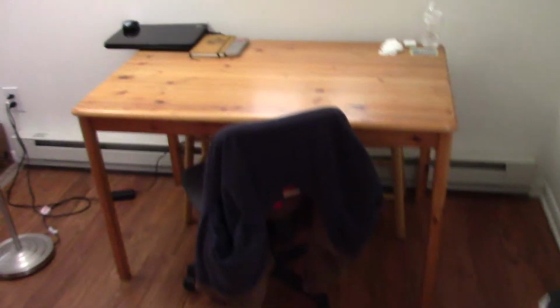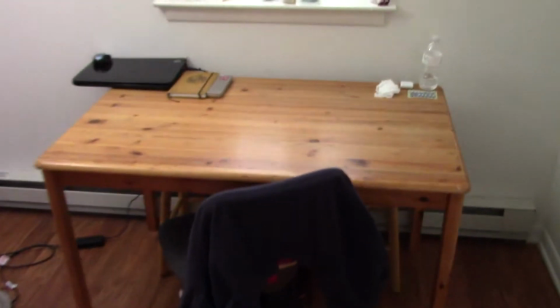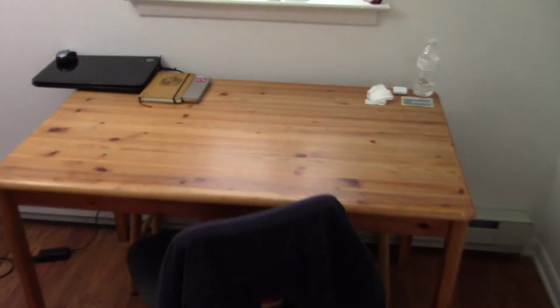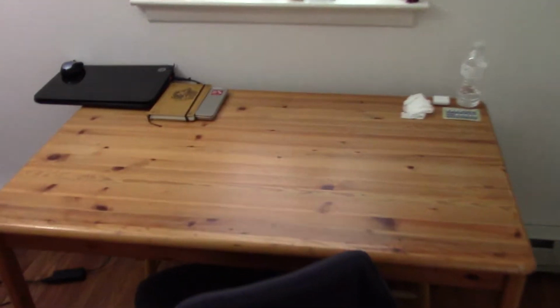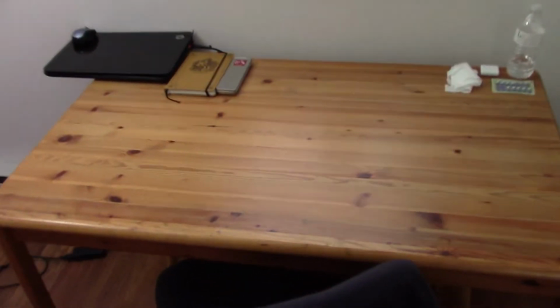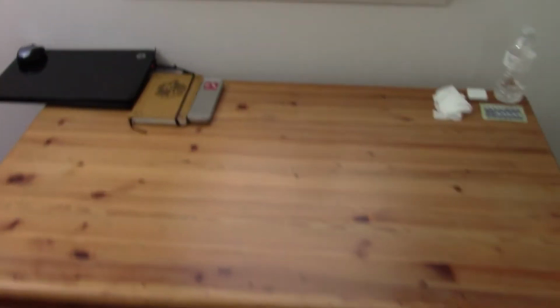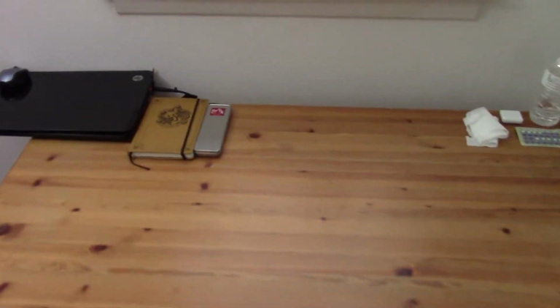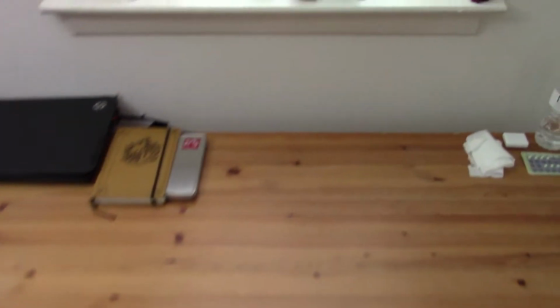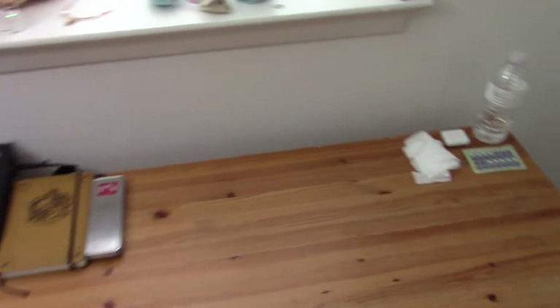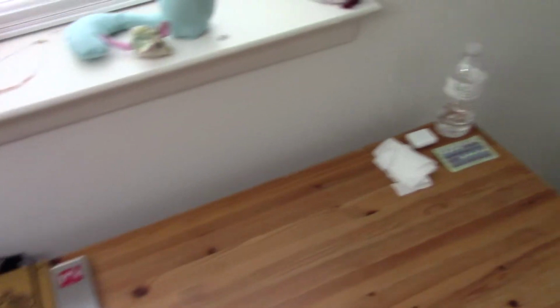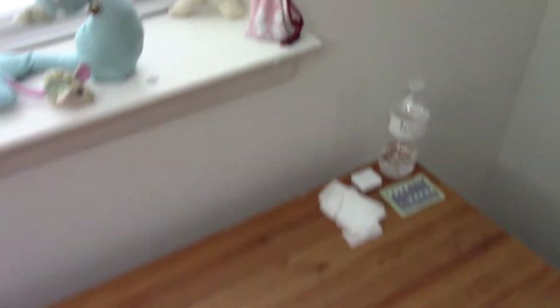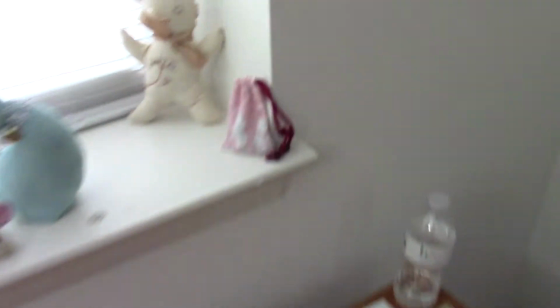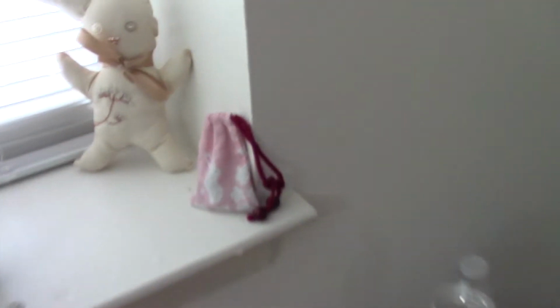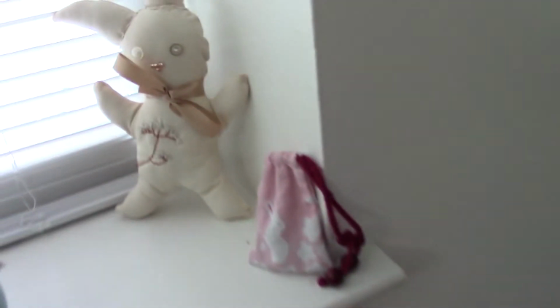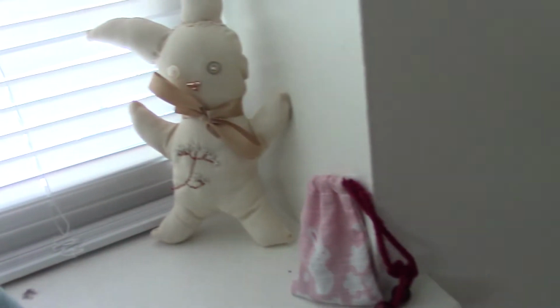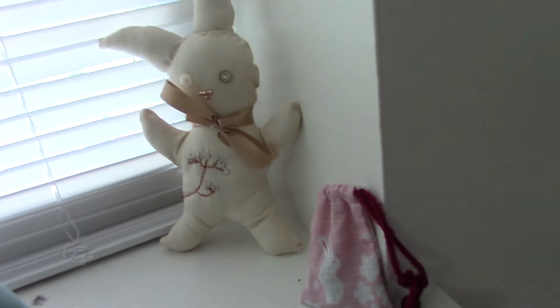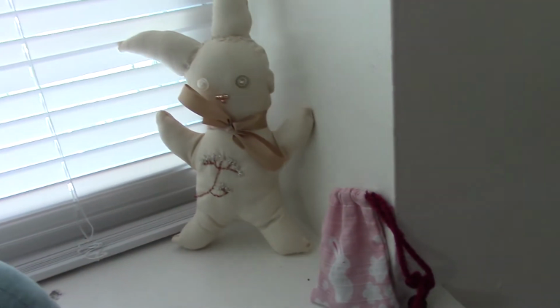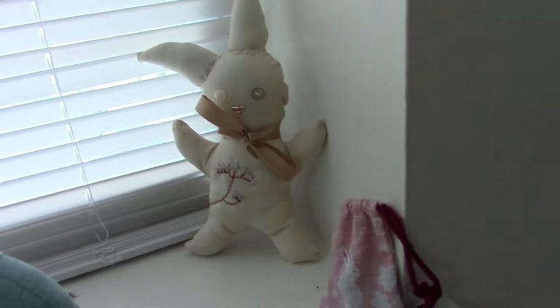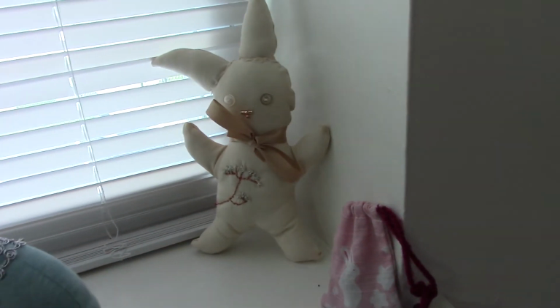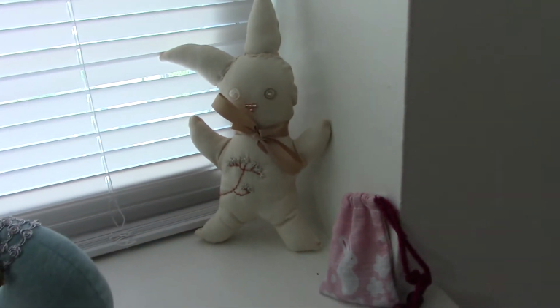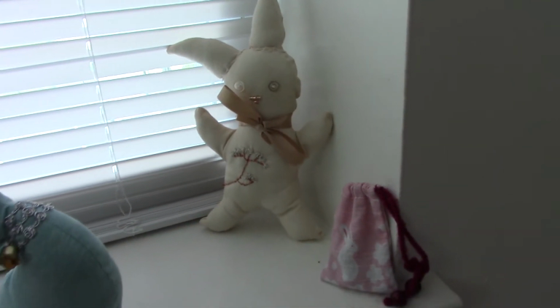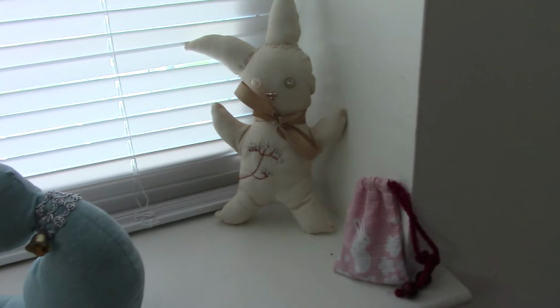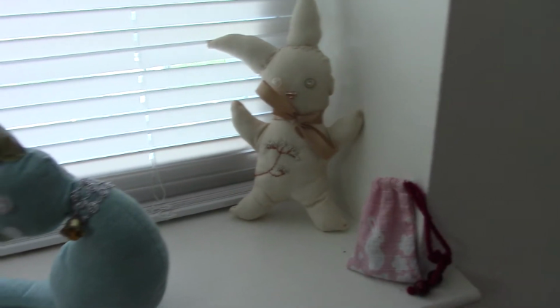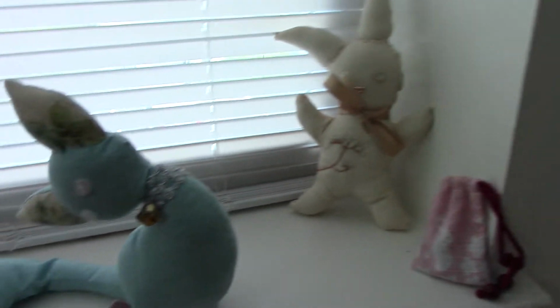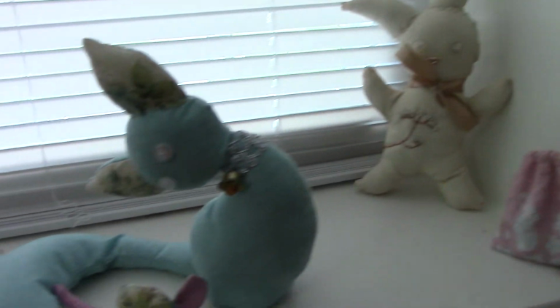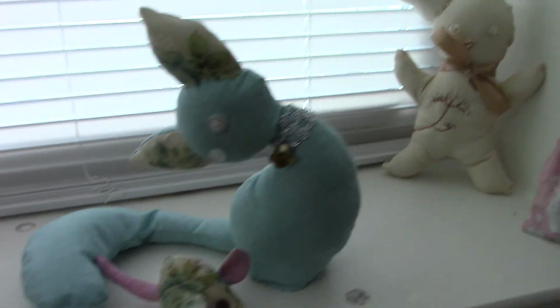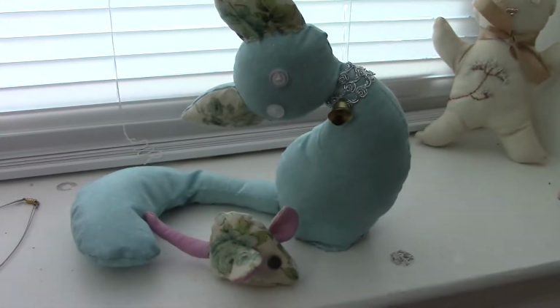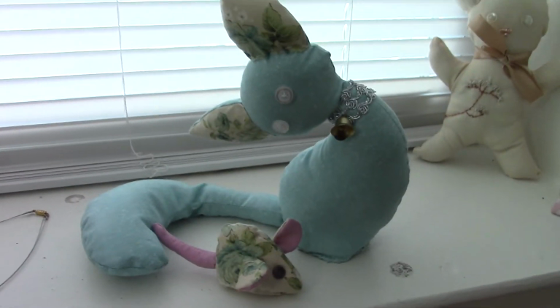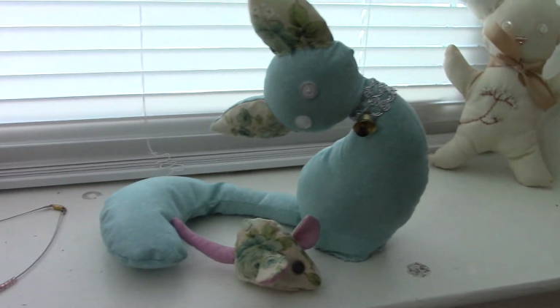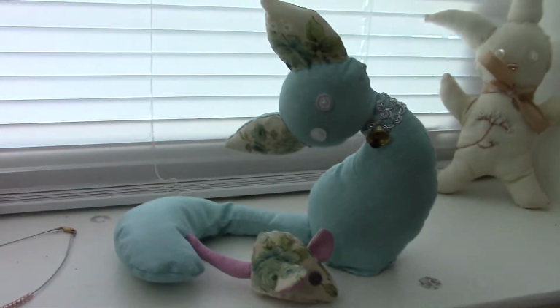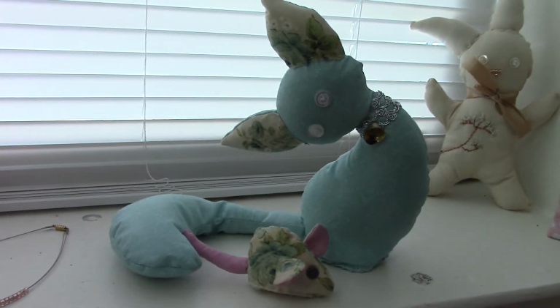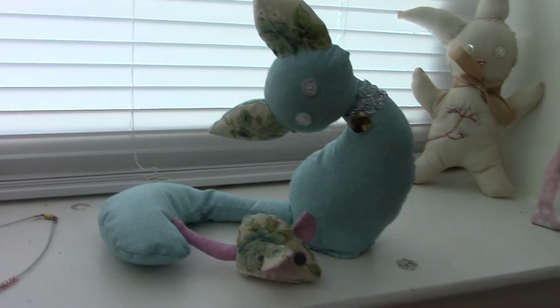This is my sewing table. And beyond it, on the windowsill, are little critters I've made. All of these are self-drafted. The bat was made from a pattern from Seau des Nees.